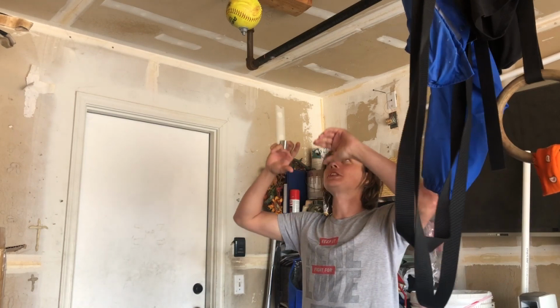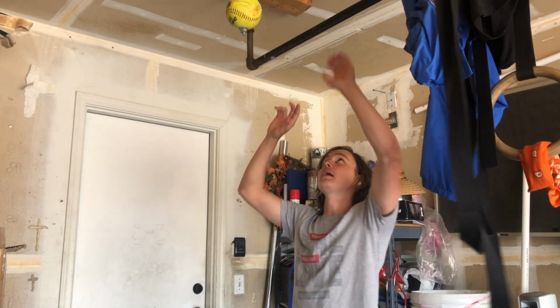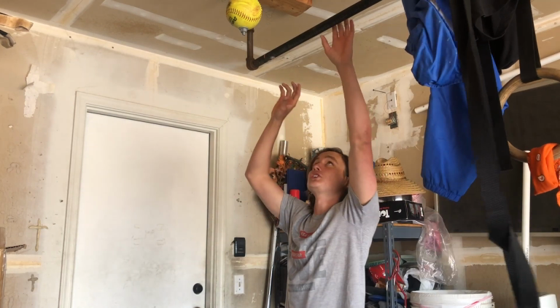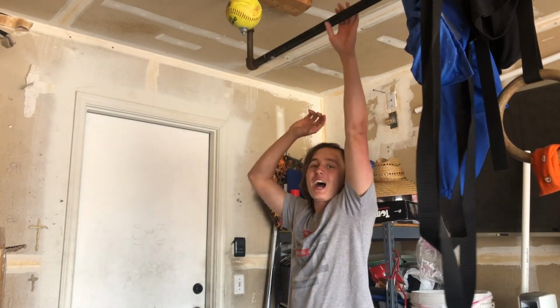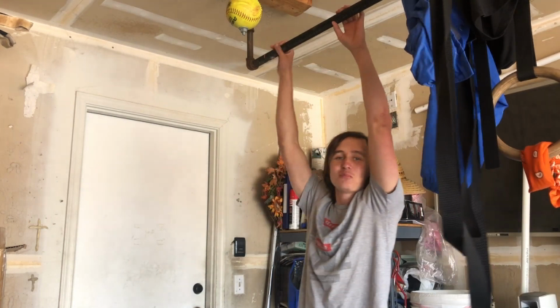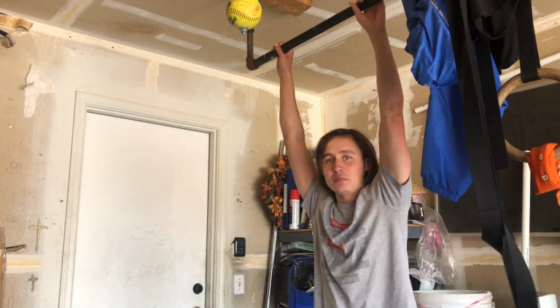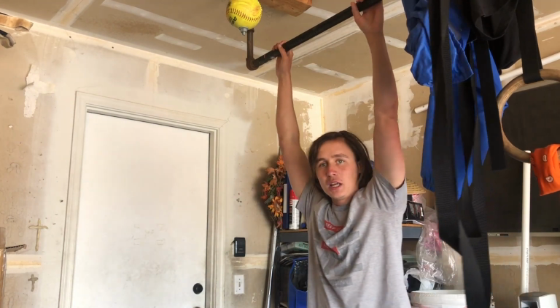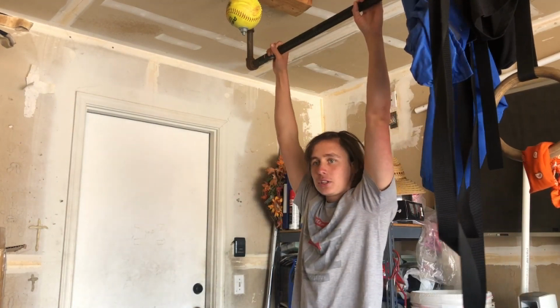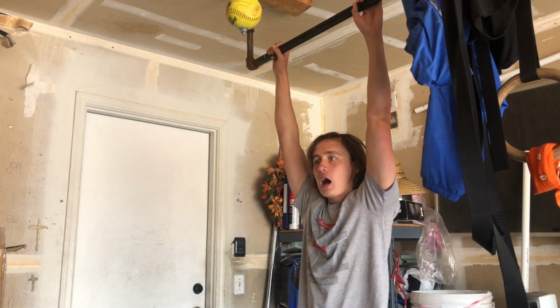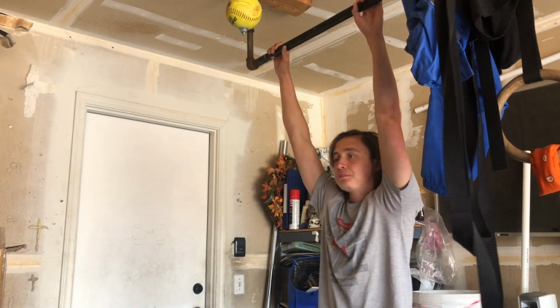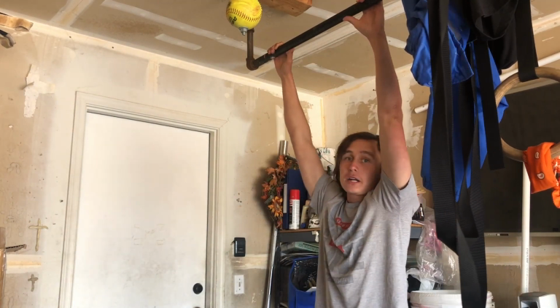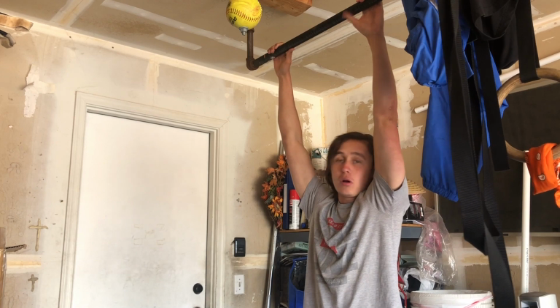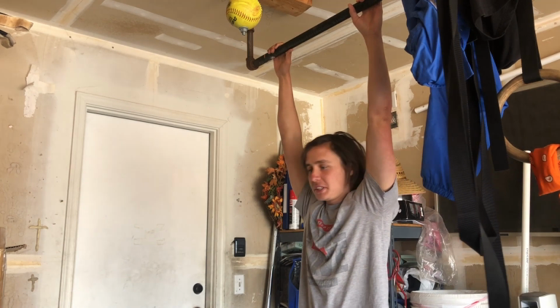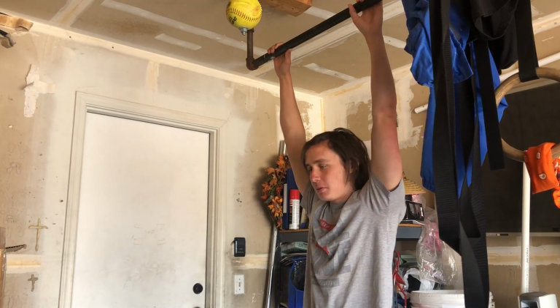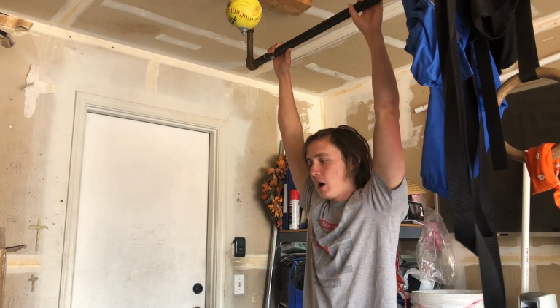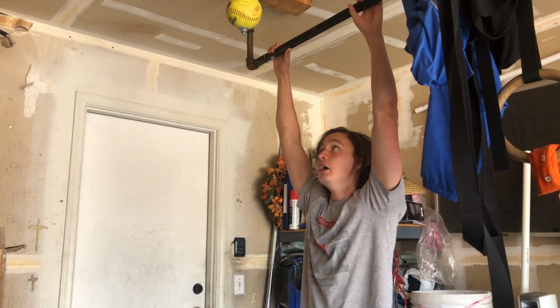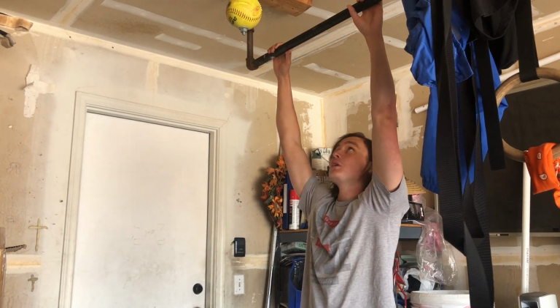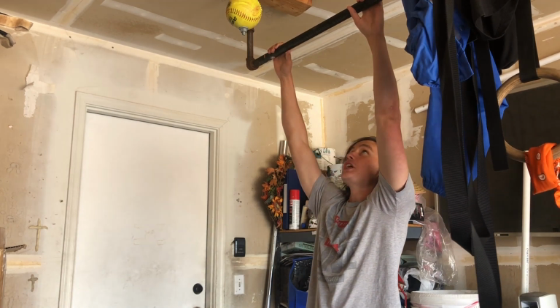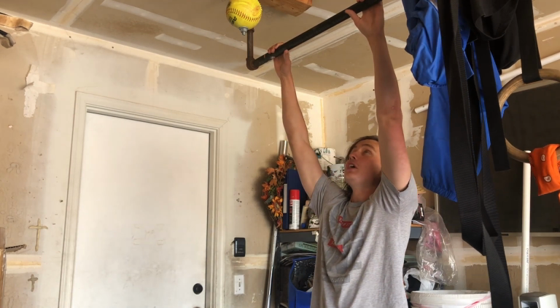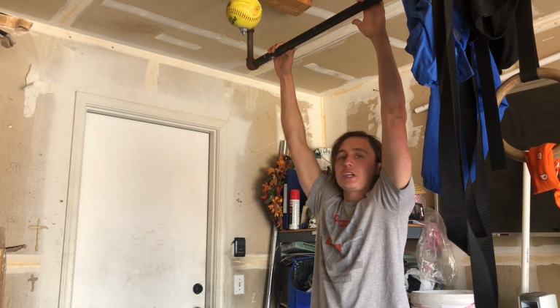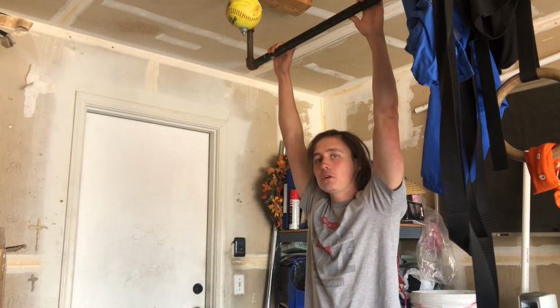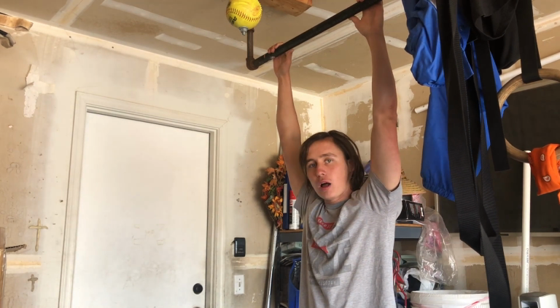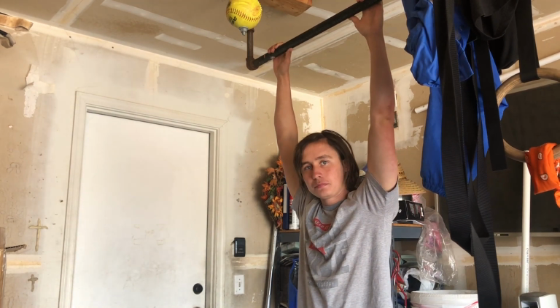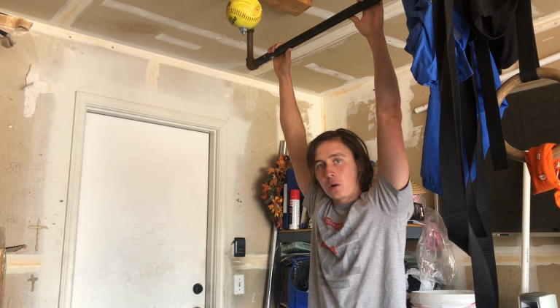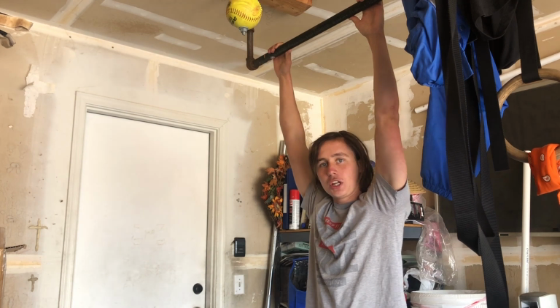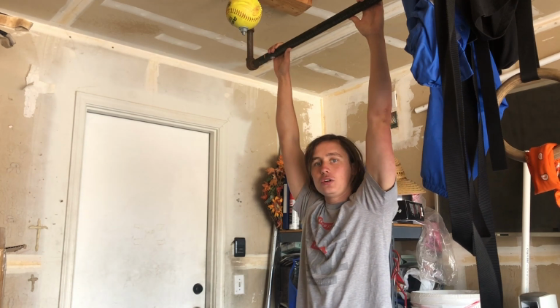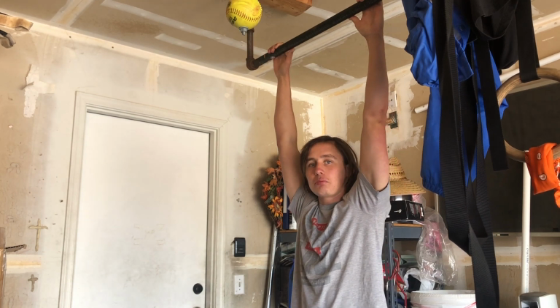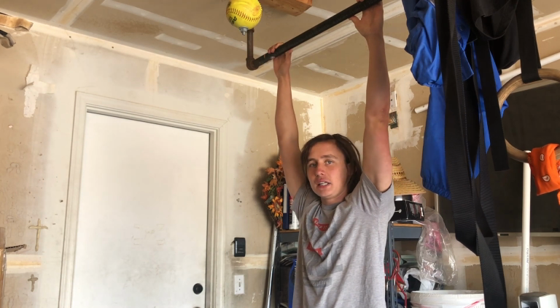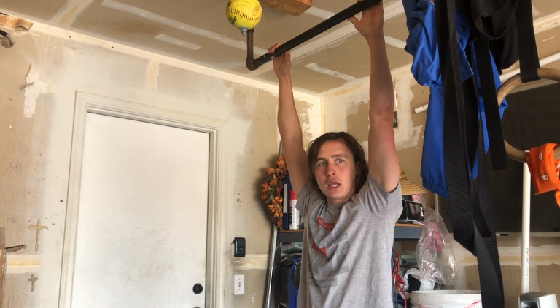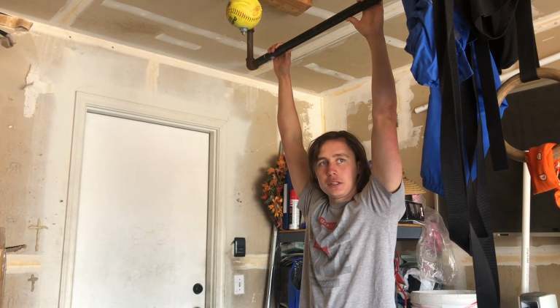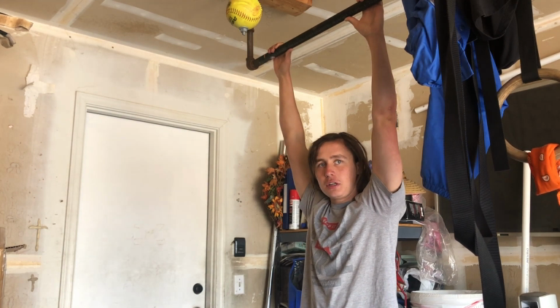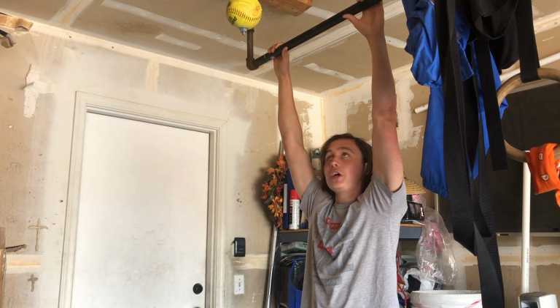Today I'm going to show you how to do pull-ups — actual pull-ups this time. So what you're going to do if you can't do a pull-up, what you're going to do to practice is this simple thing.